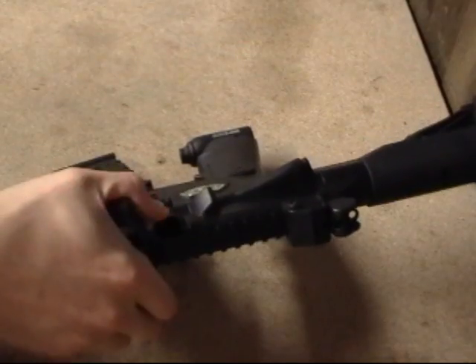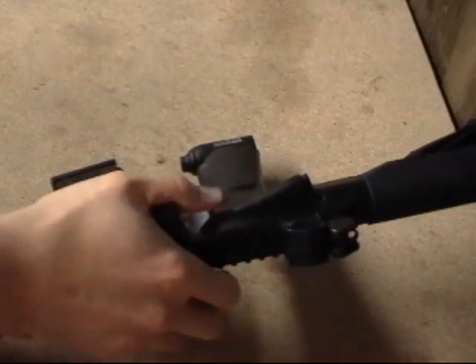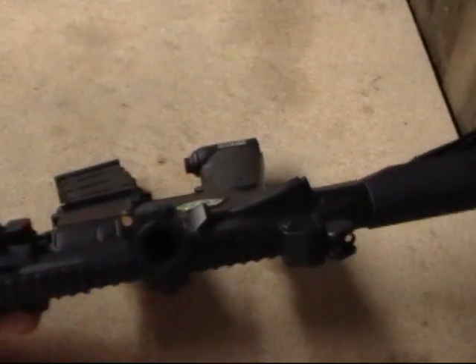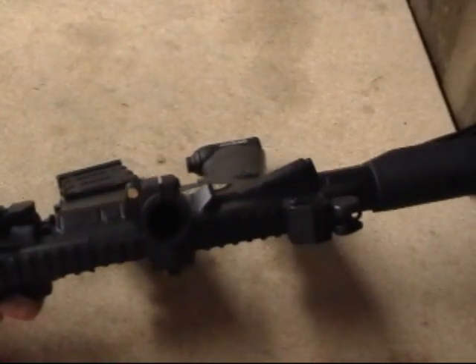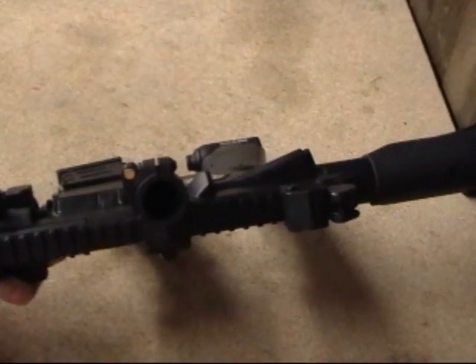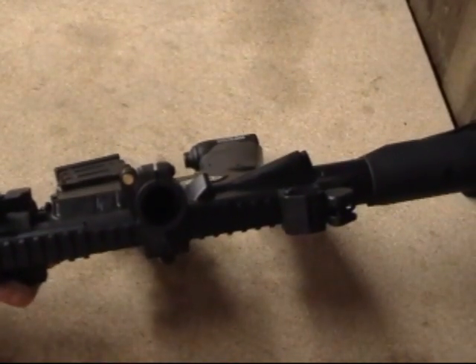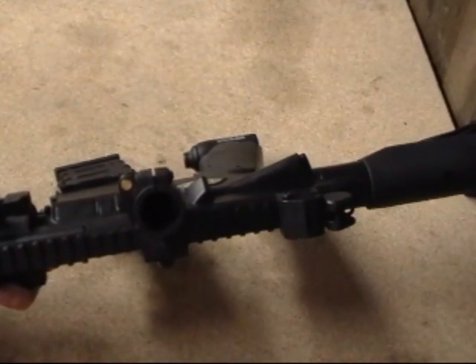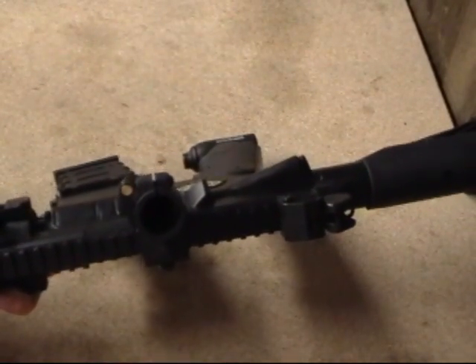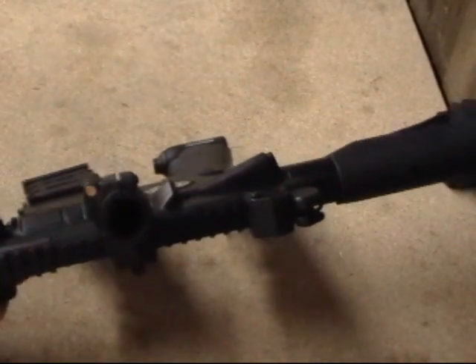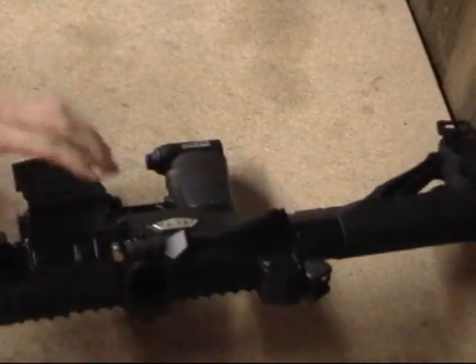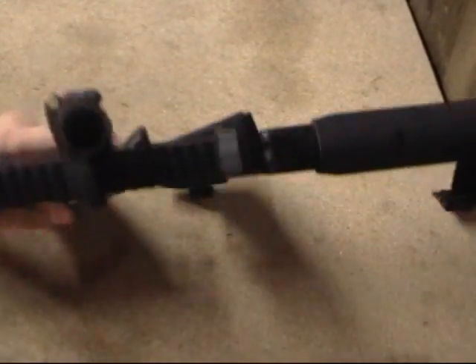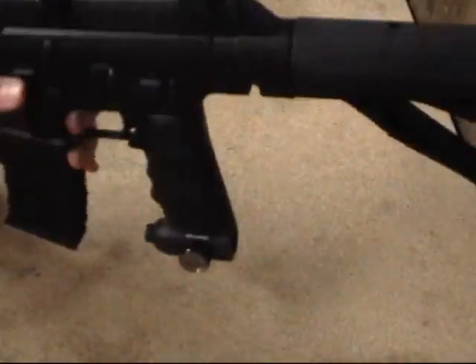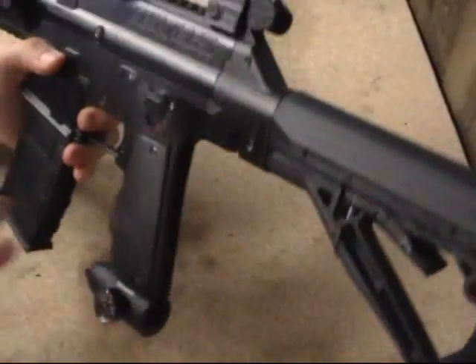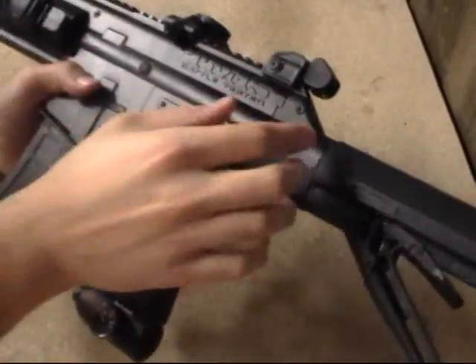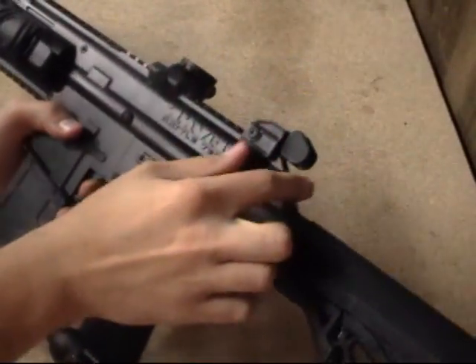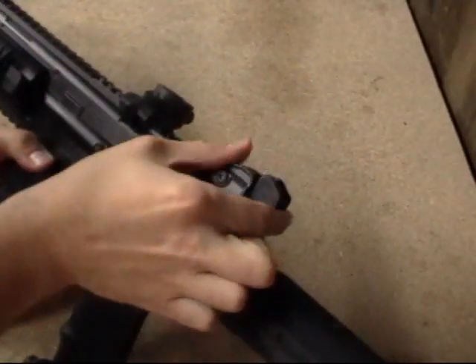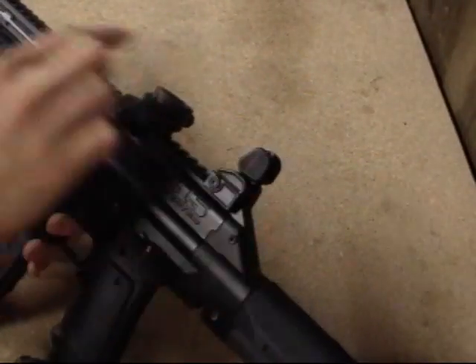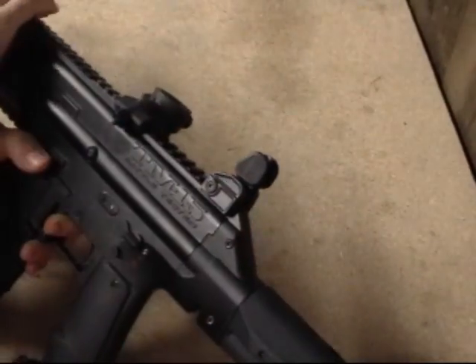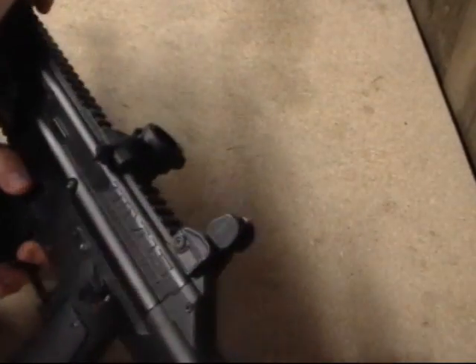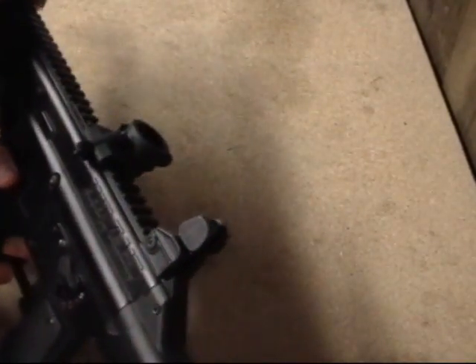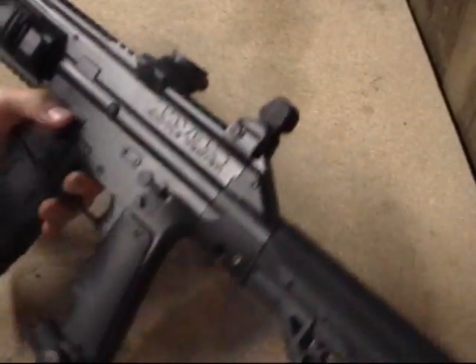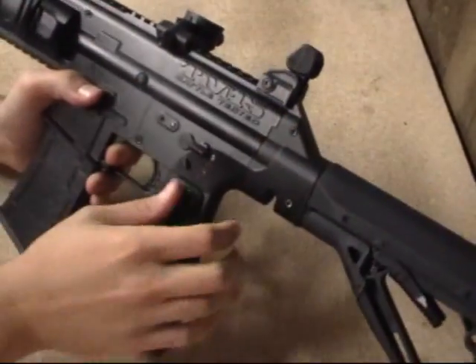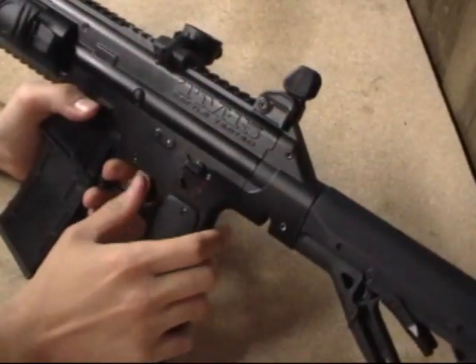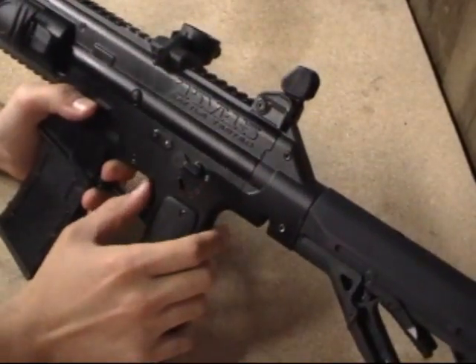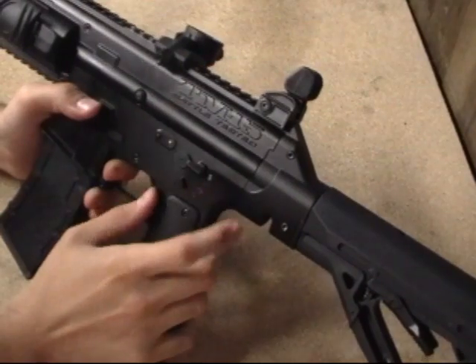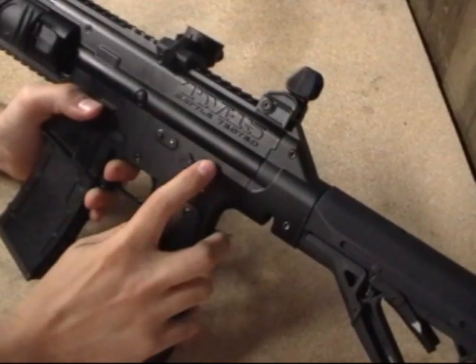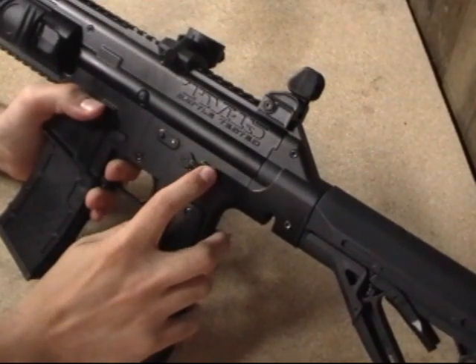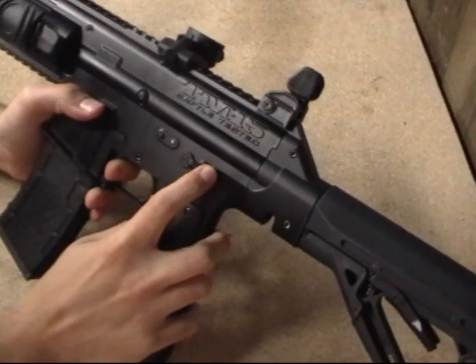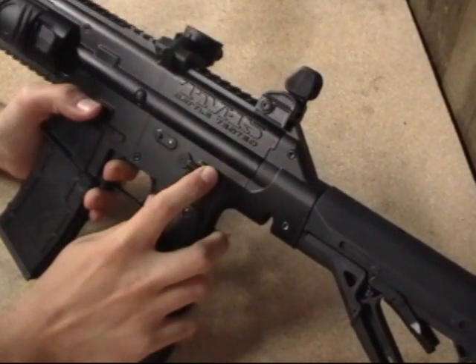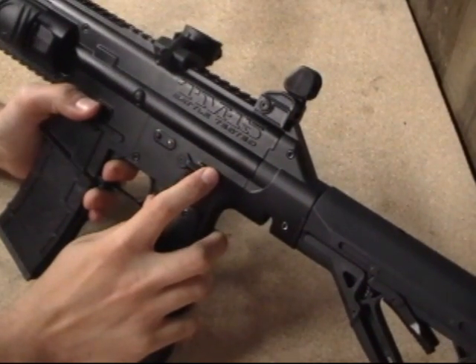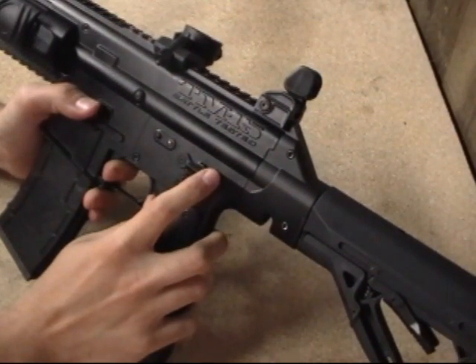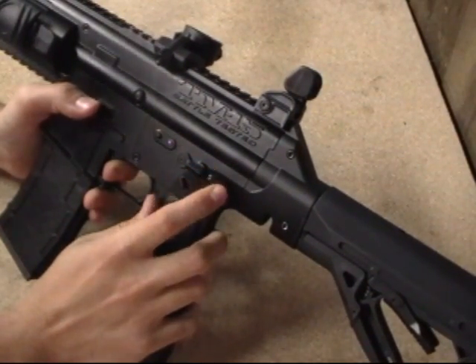There are a lot of similarities with the TM7, so if you're familiar with that, this gun is almost identical. You also have your flip-up rear and front sights — they're decent, but not very accurate. I don't like them very well; they're just there for show in my opinion.